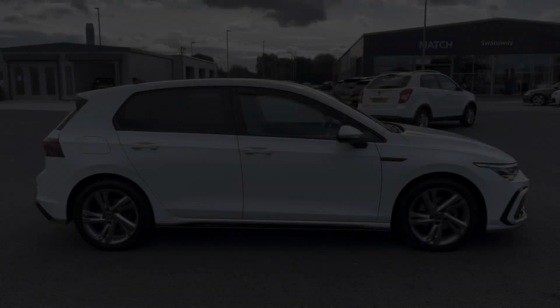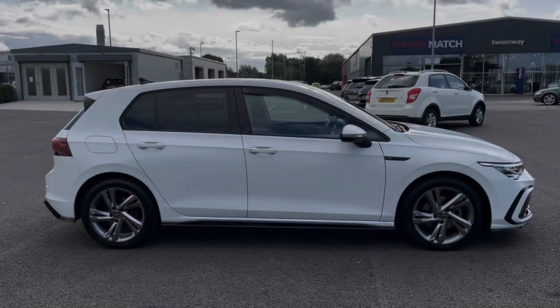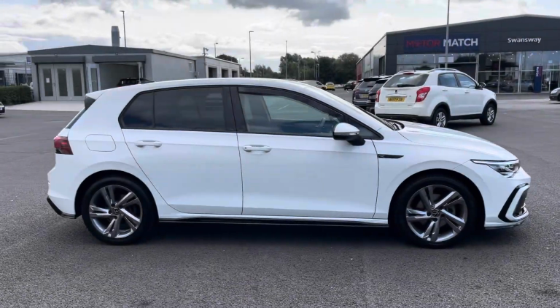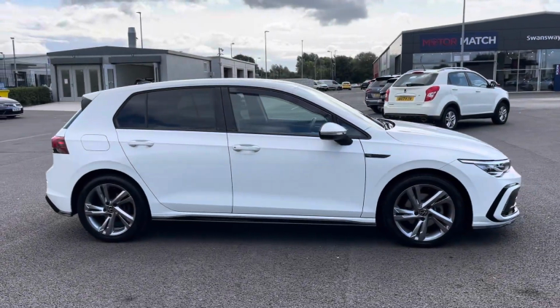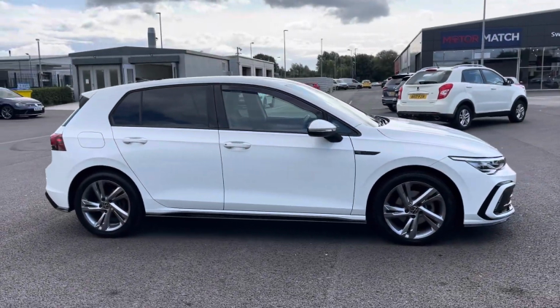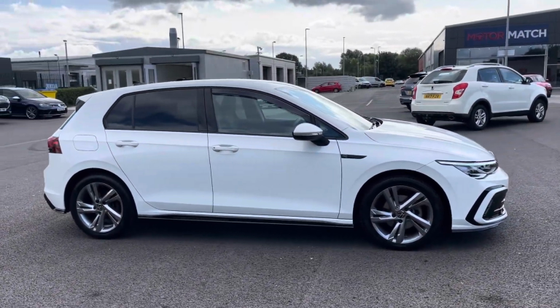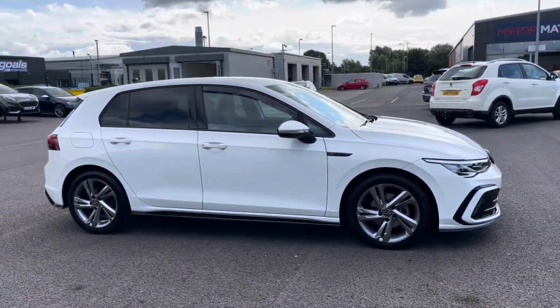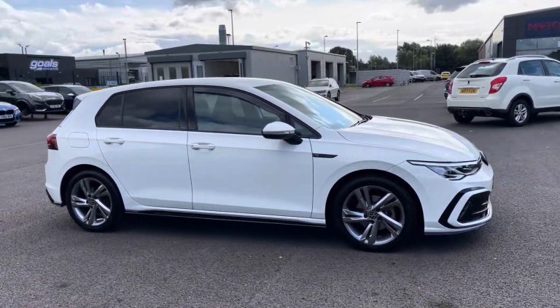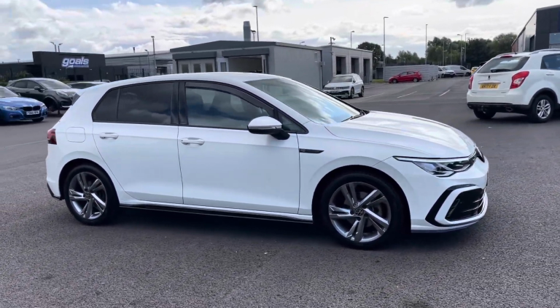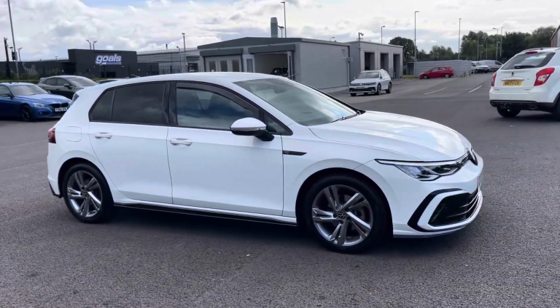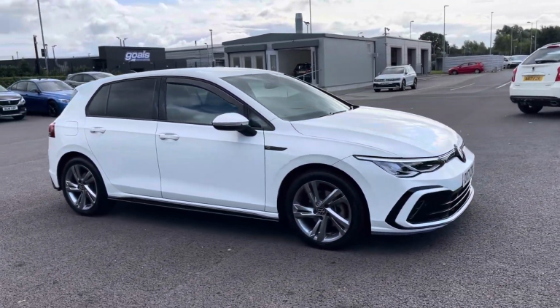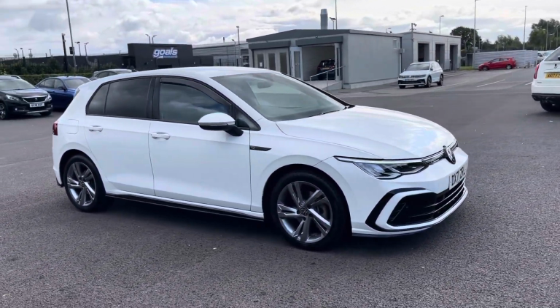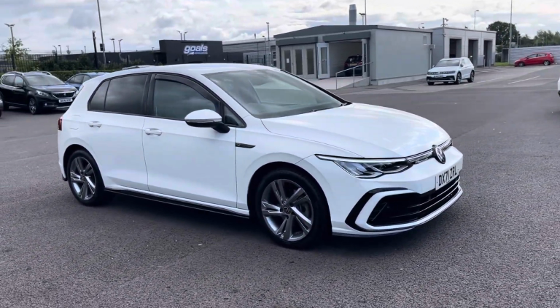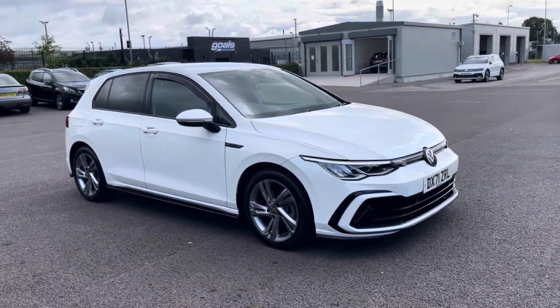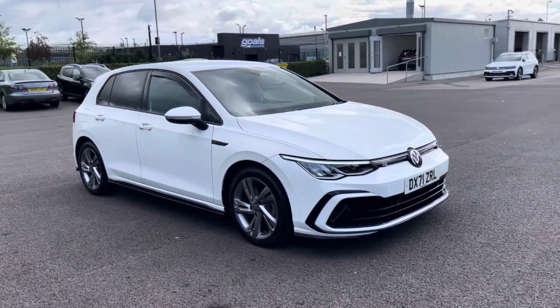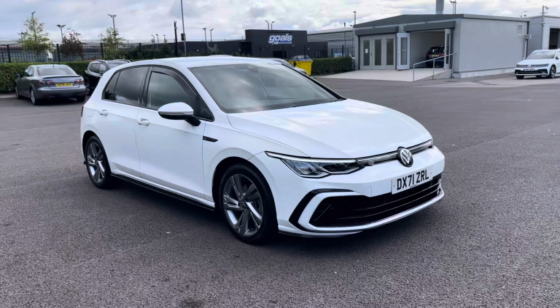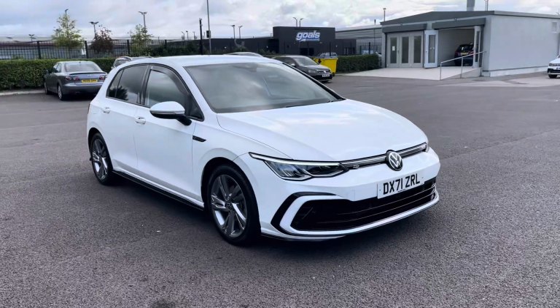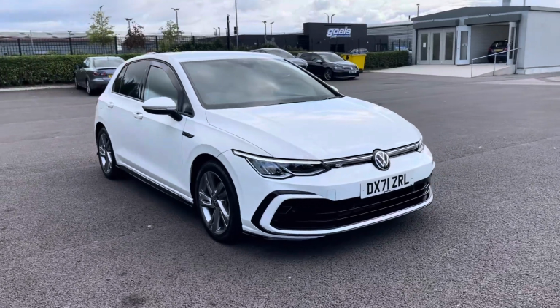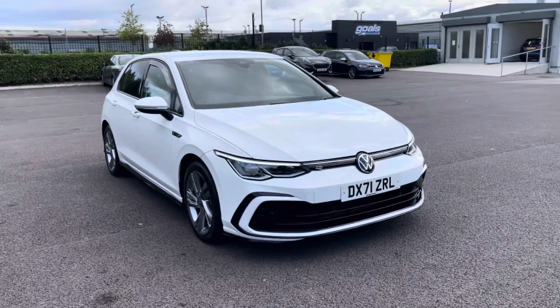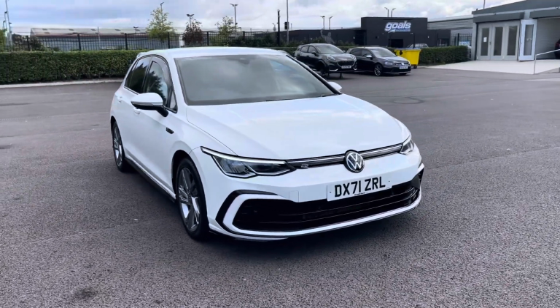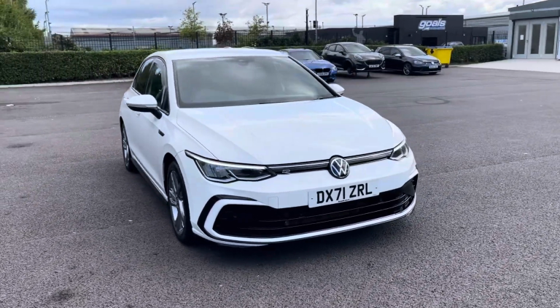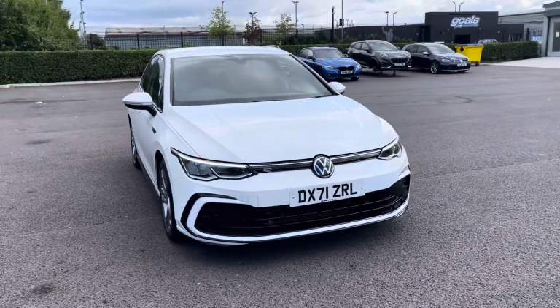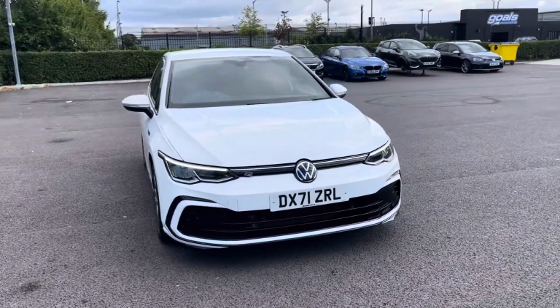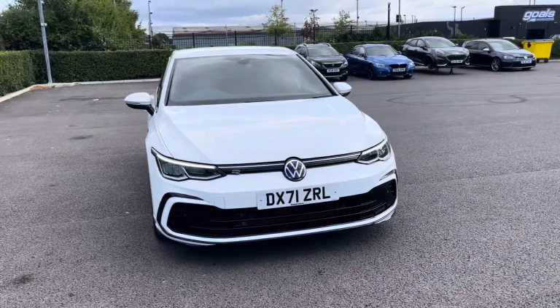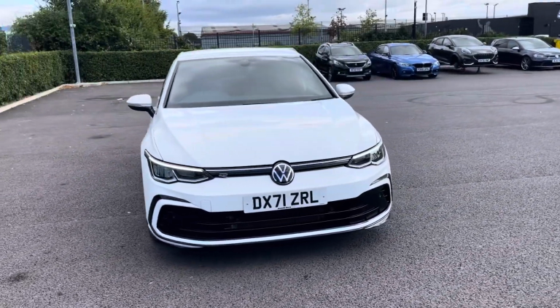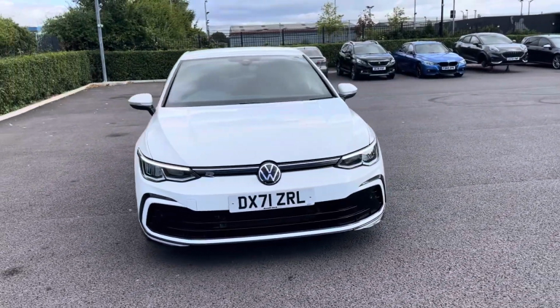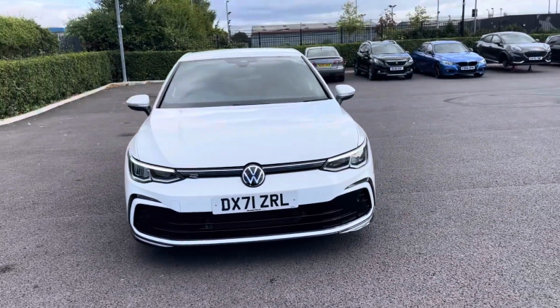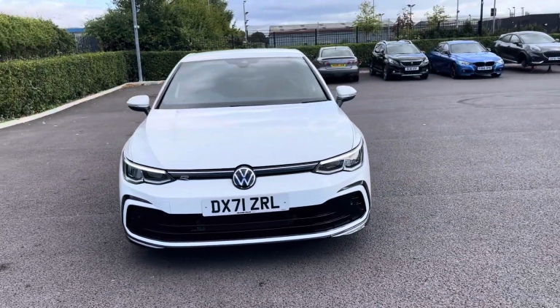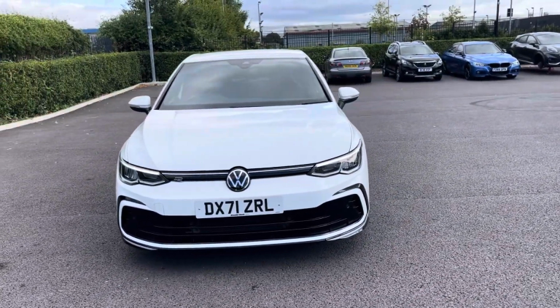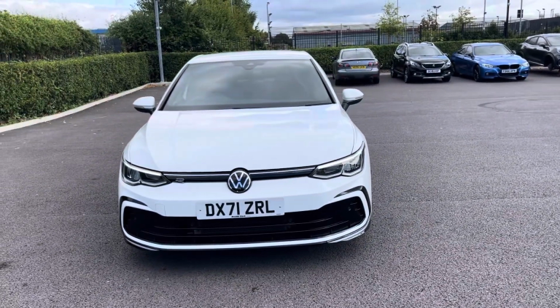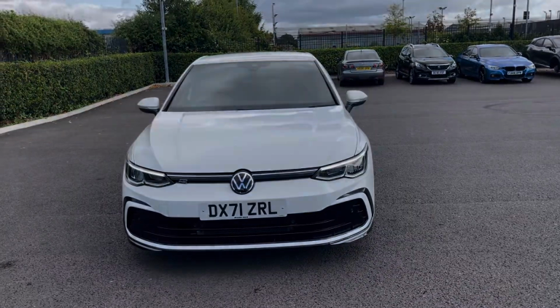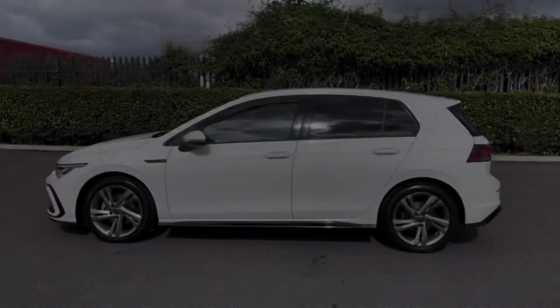Hi, my name's Anae from Motor Match Chester and today I'll be taking you around one of our used cars for sale, which is this Volkswagen Golf R-Line, with a 1.5 litre petrol engine and manual transmission.